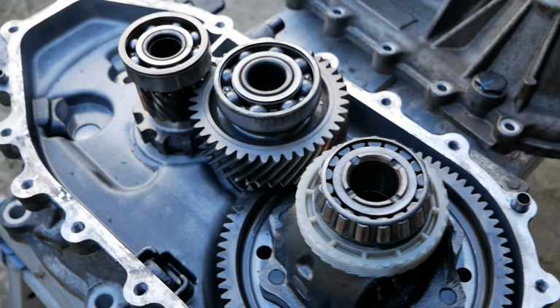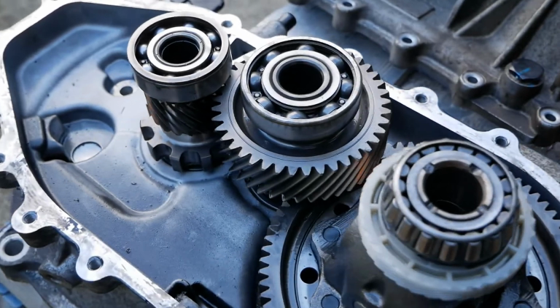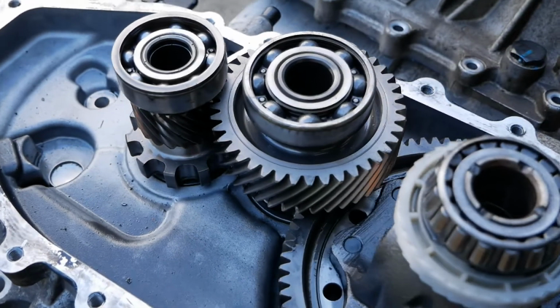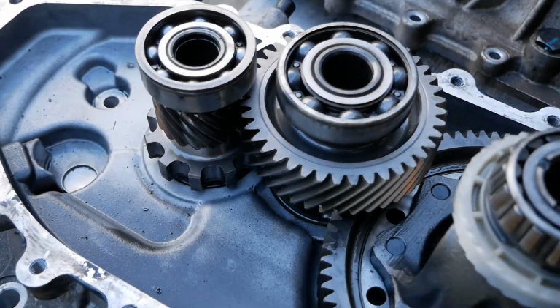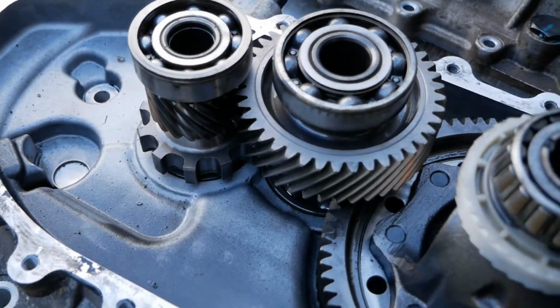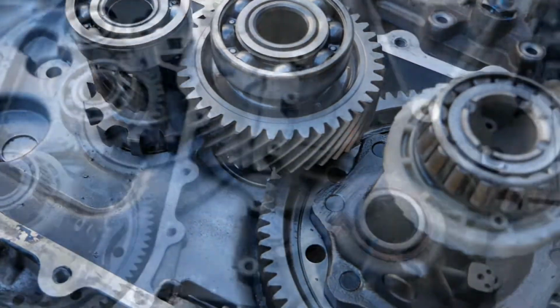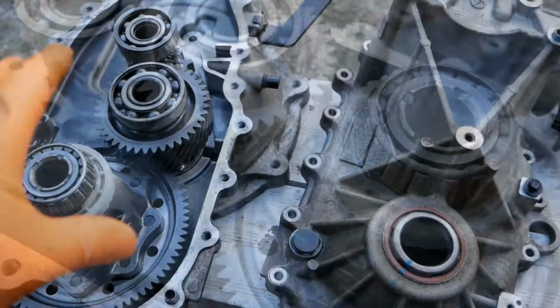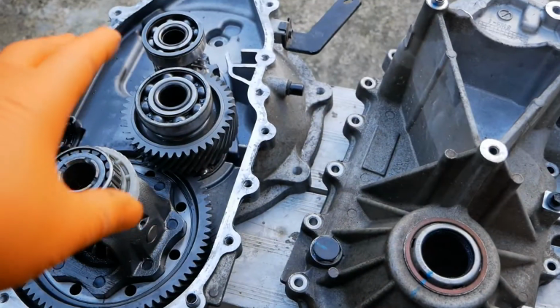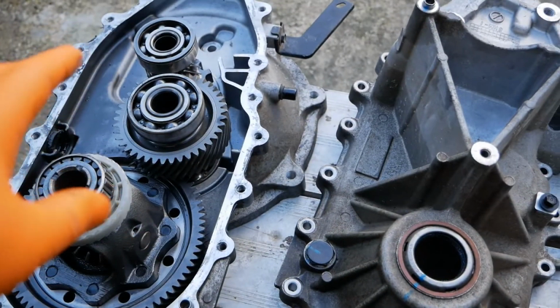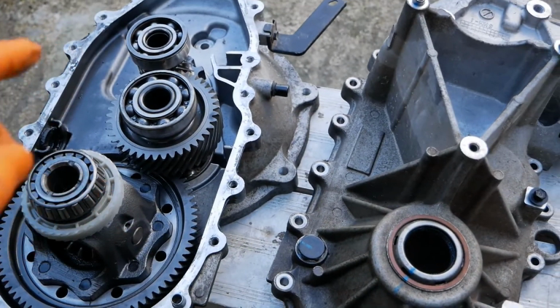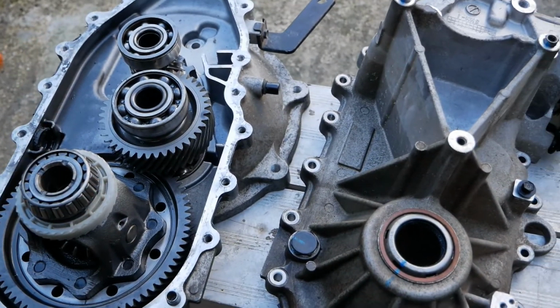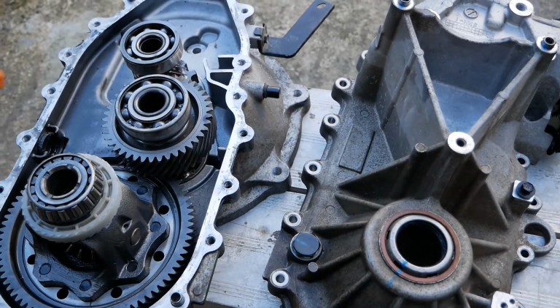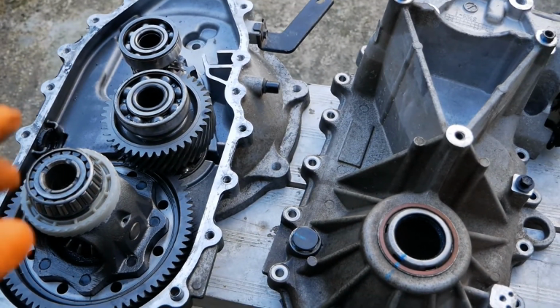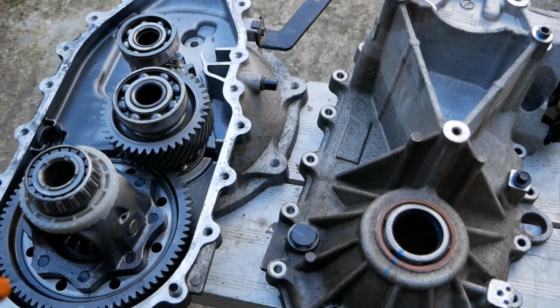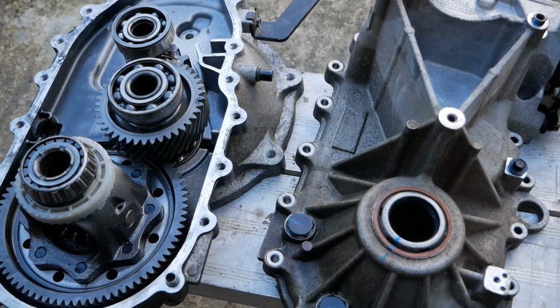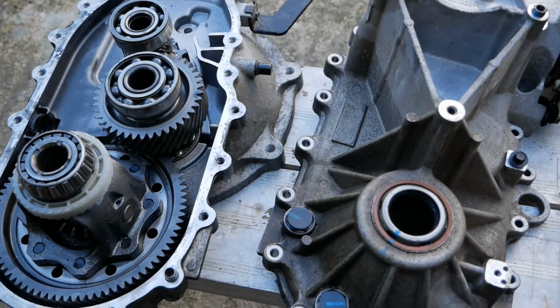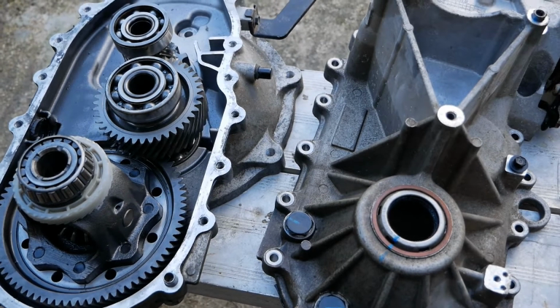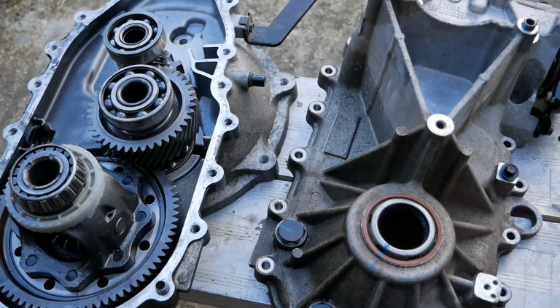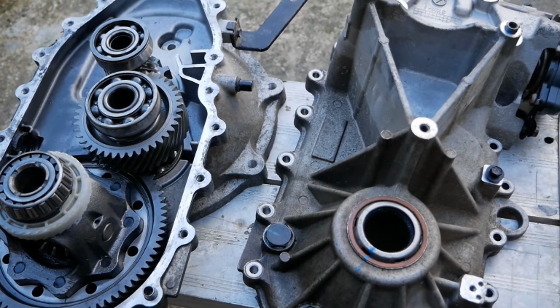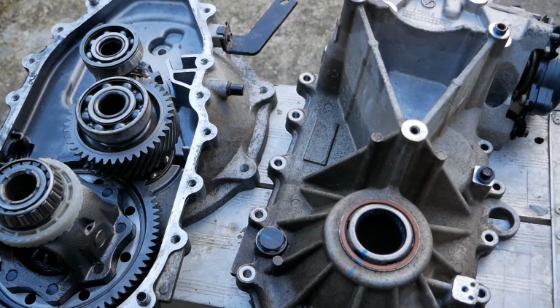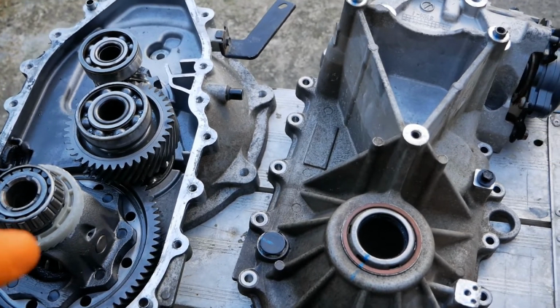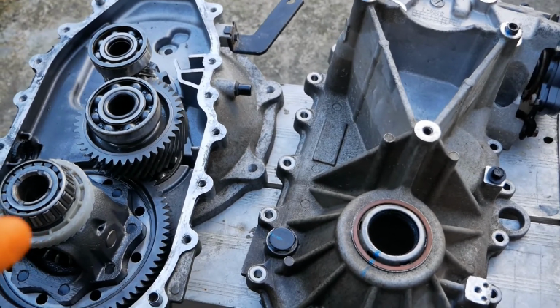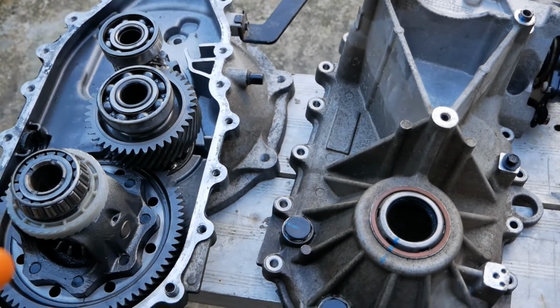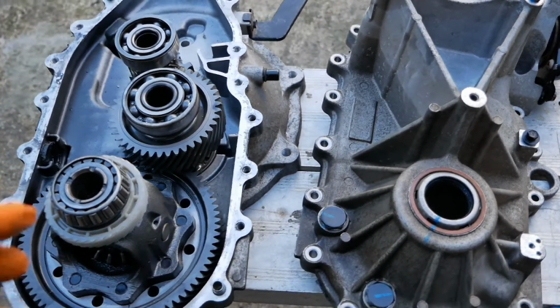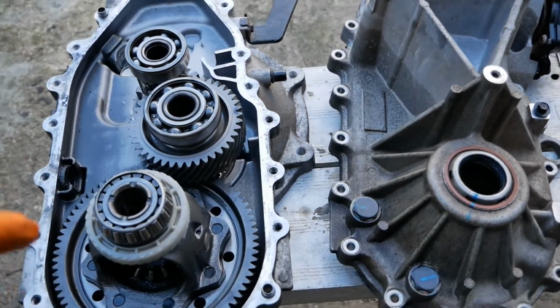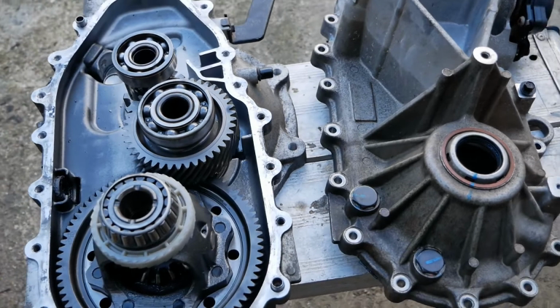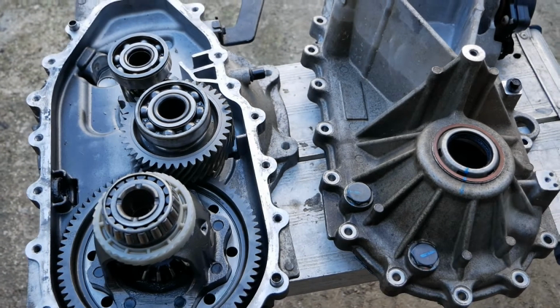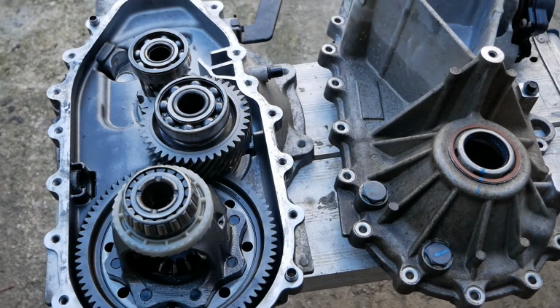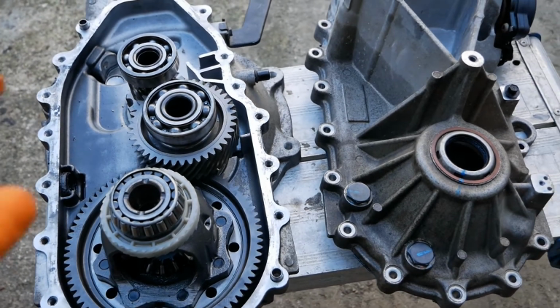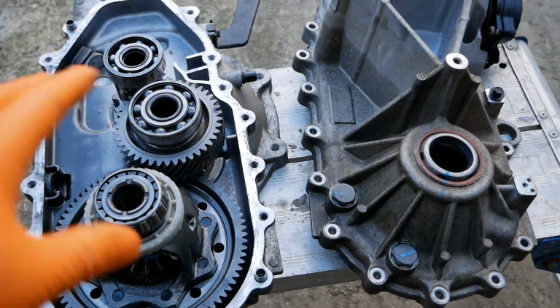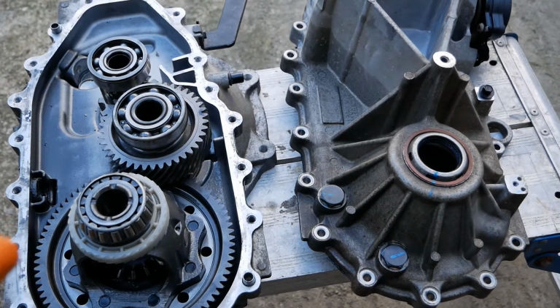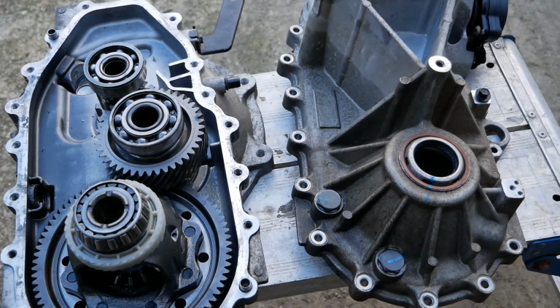This gearbox is from a Hyundai Ioniq 28 kilowatt hour, and the same gearbox is fitted to the 38 kilowatt hour Ioniq — they're exactly the same gearboxes.